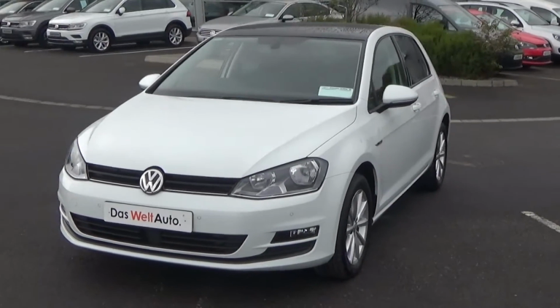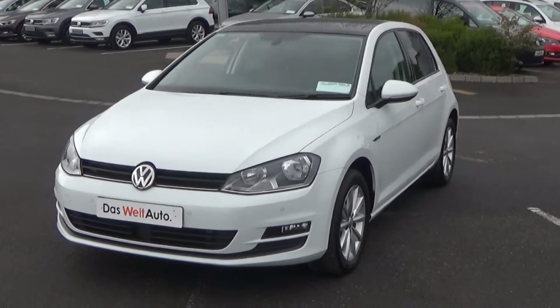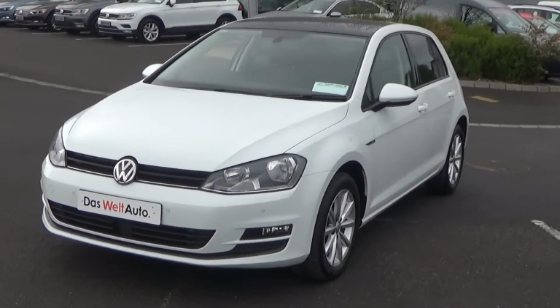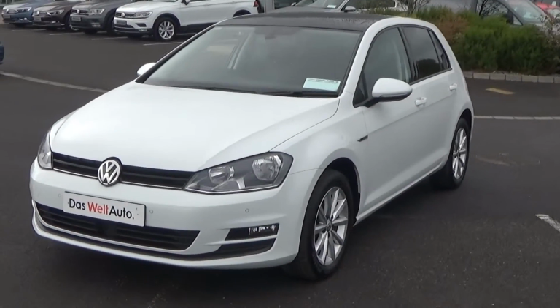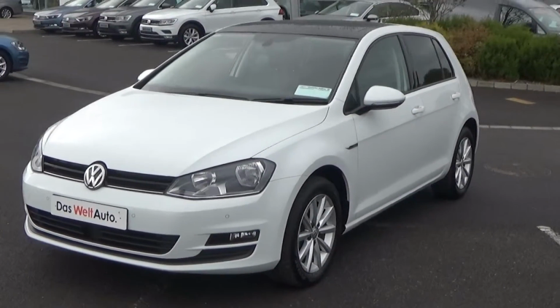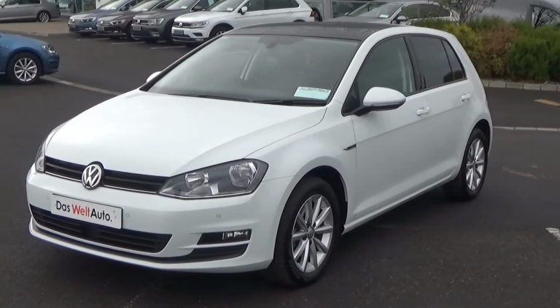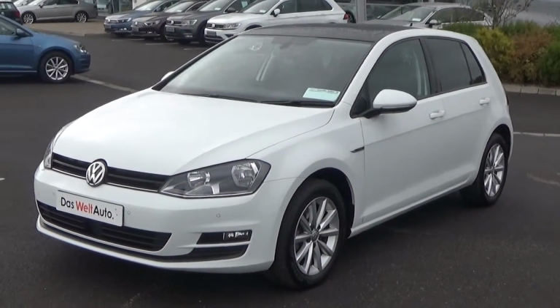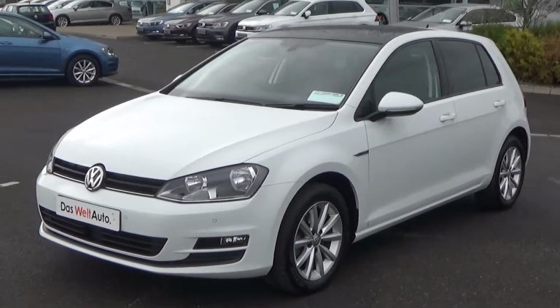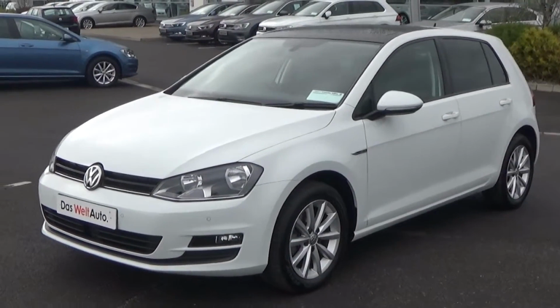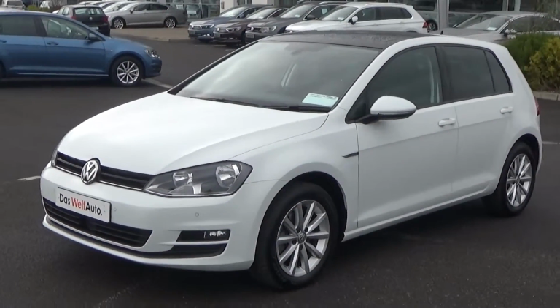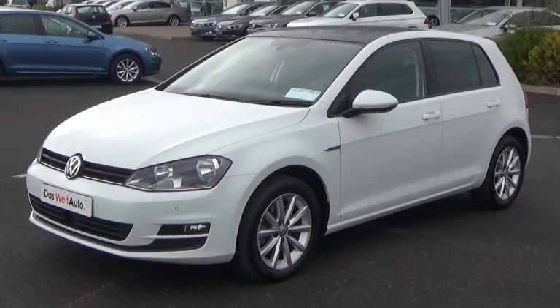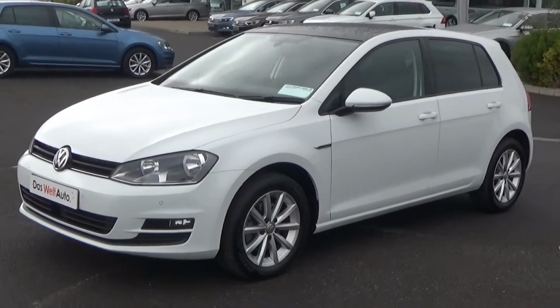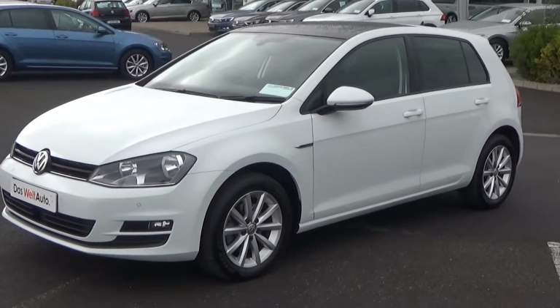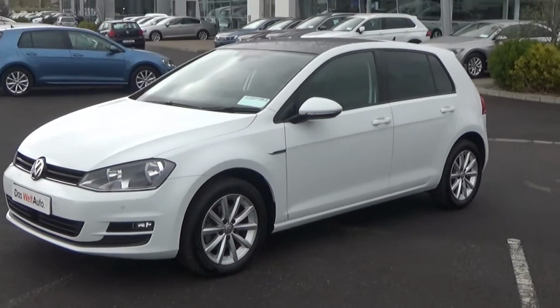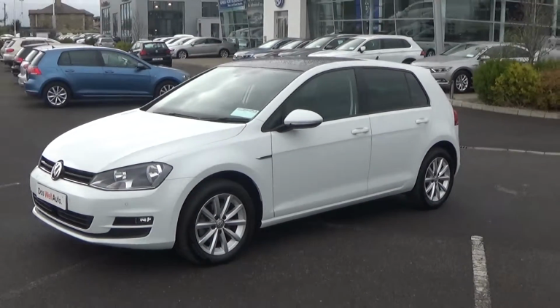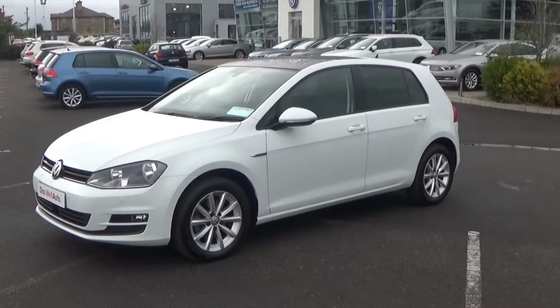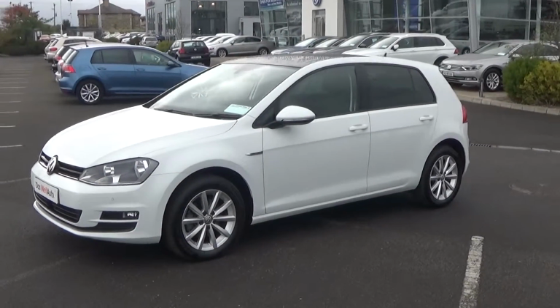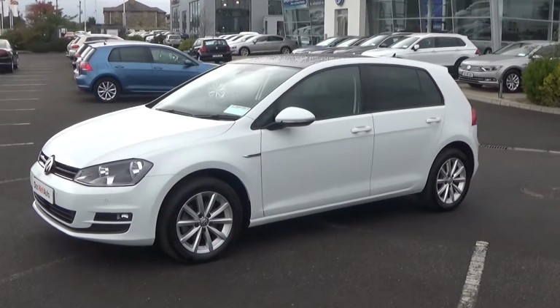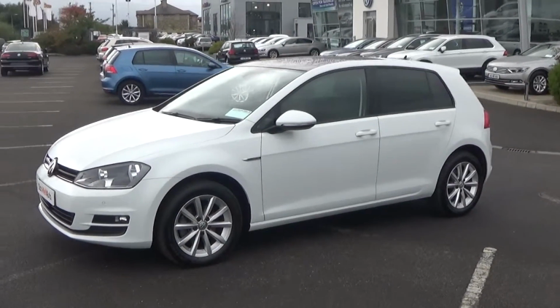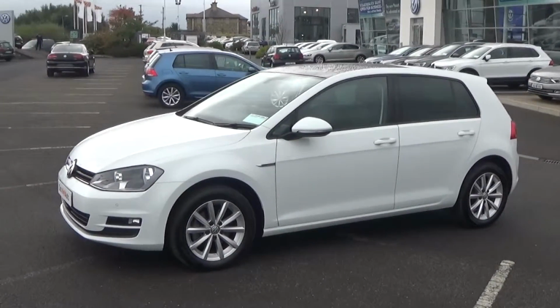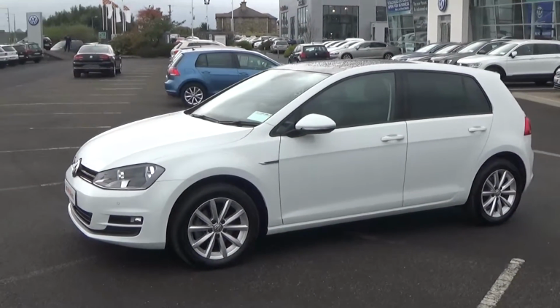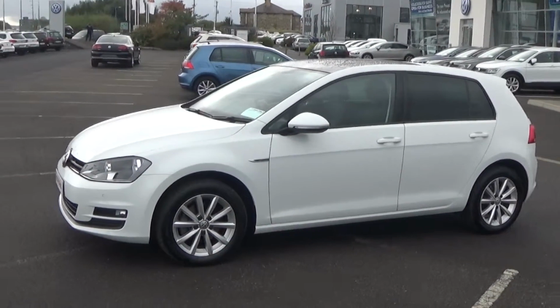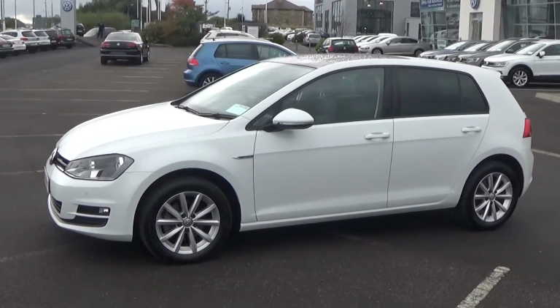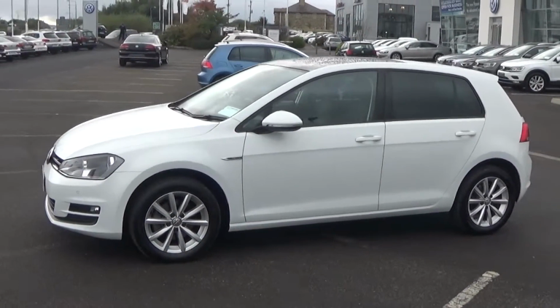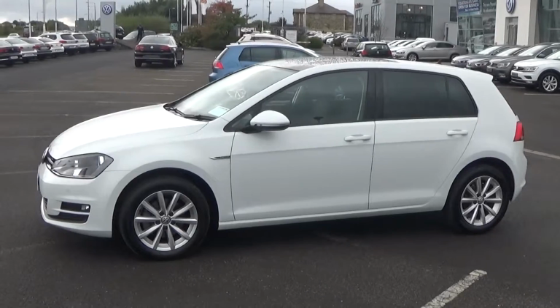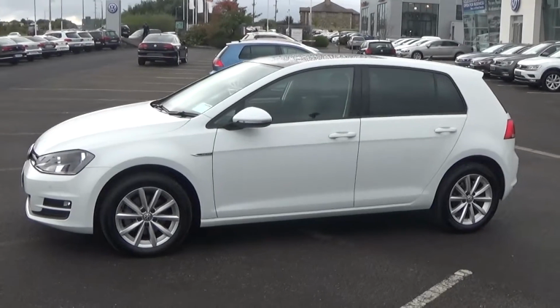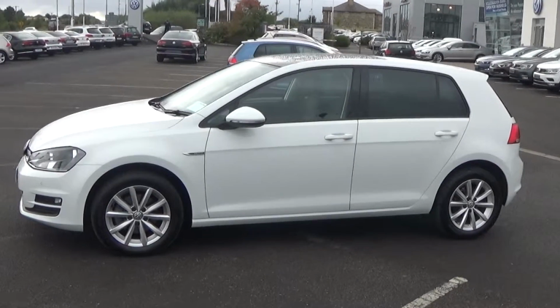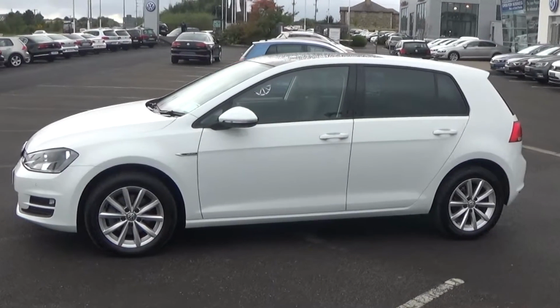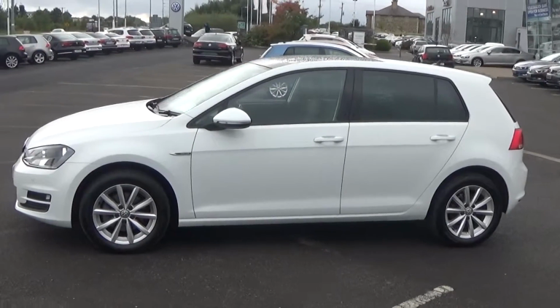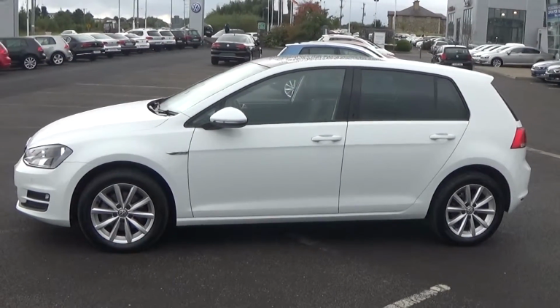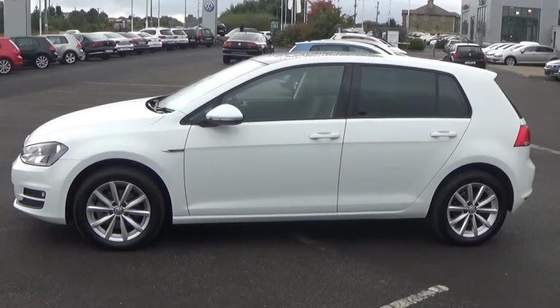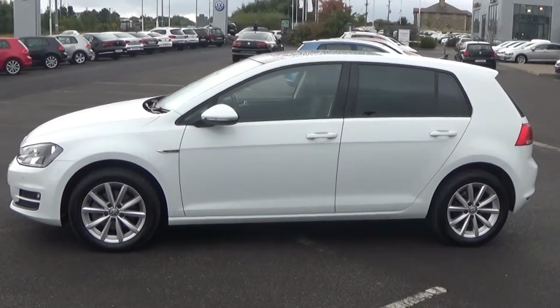Making our way to the side profile, this Volkswagen Golf Lounge is sat on 16-inch multi-spoke alloys, colour-coded electric heated wing mirrors, LED indicators built in again for additional safety, and note the tinted privacy glass extended to the rear as well.